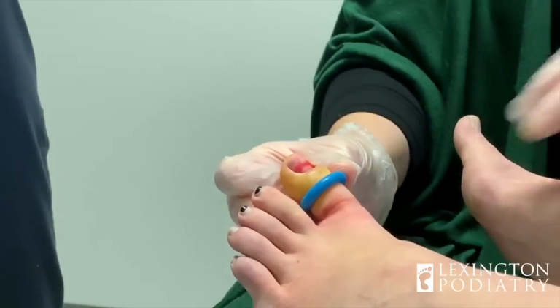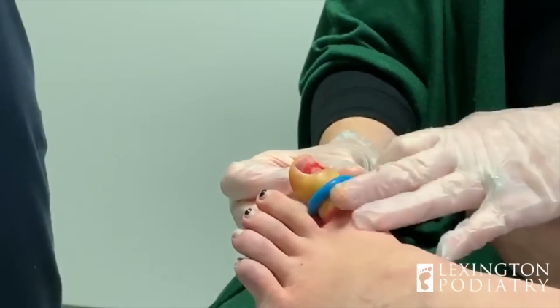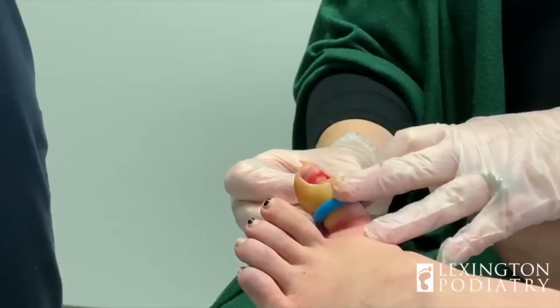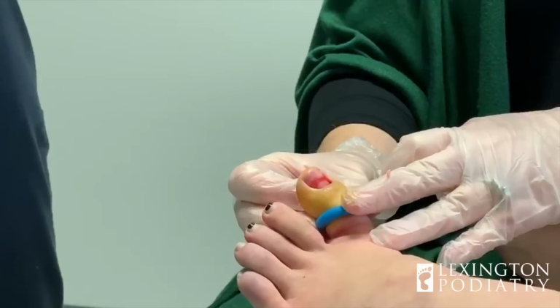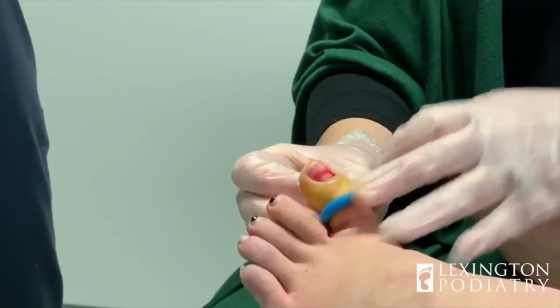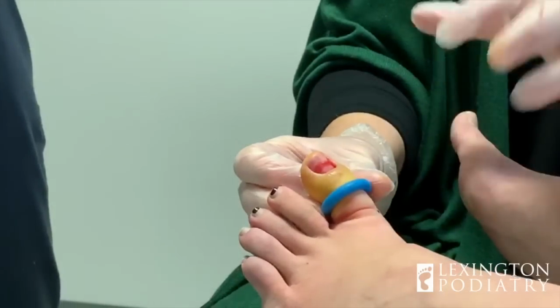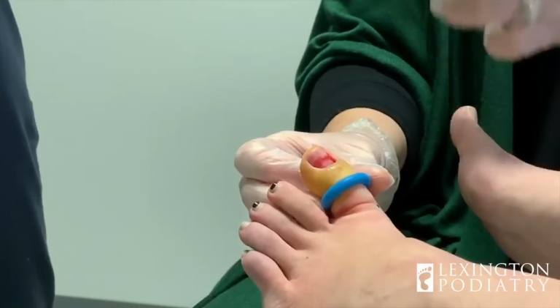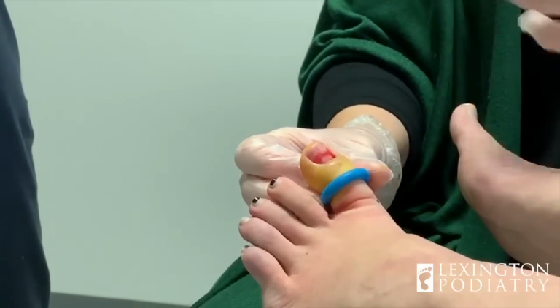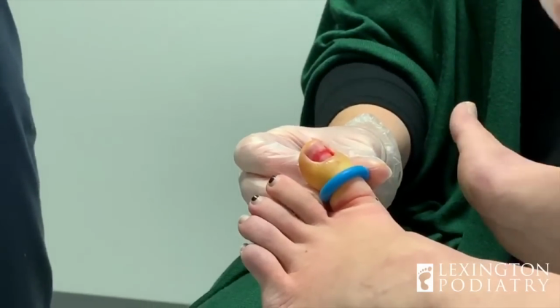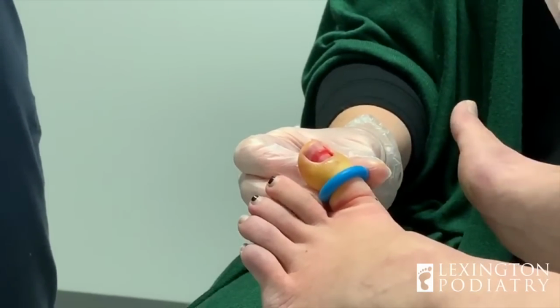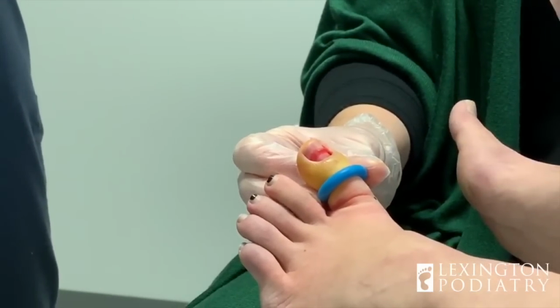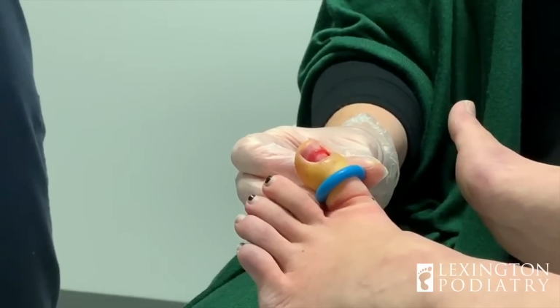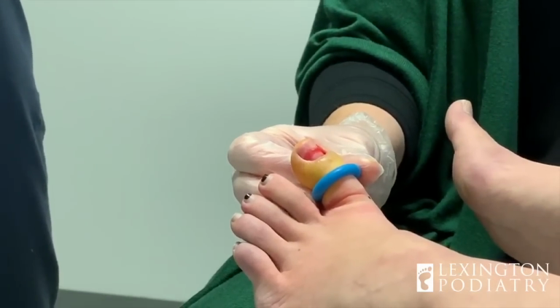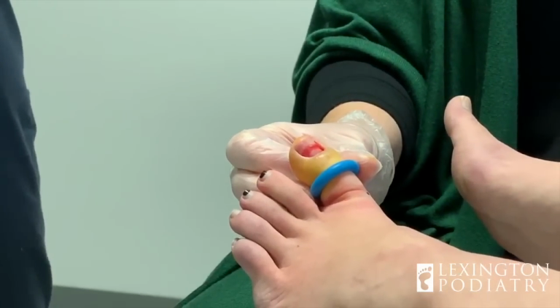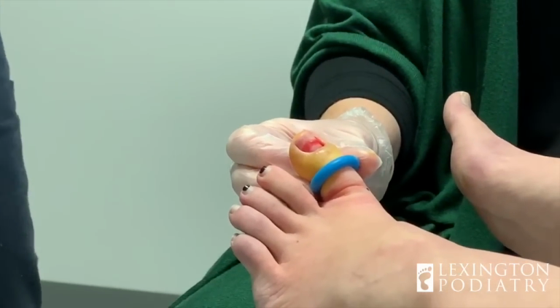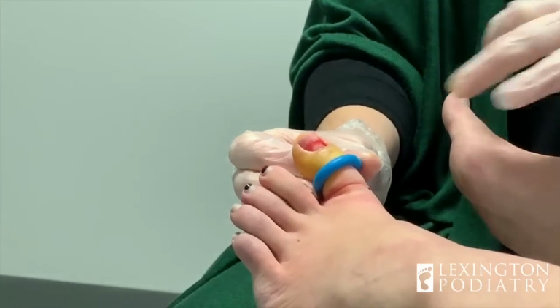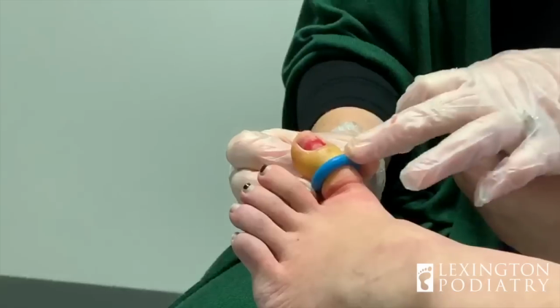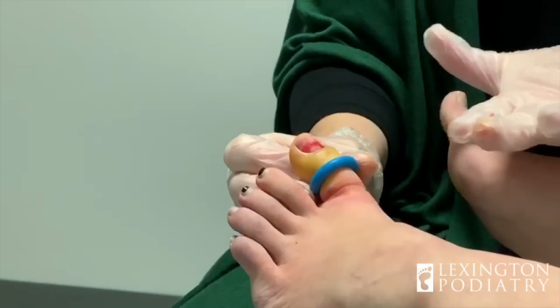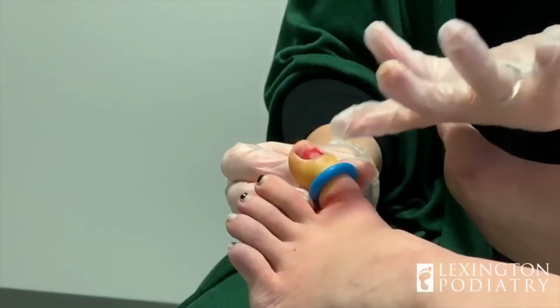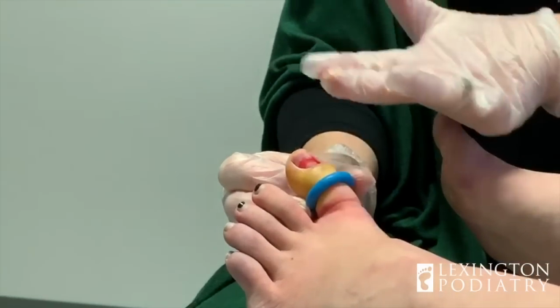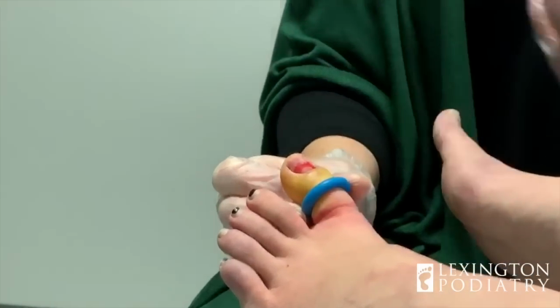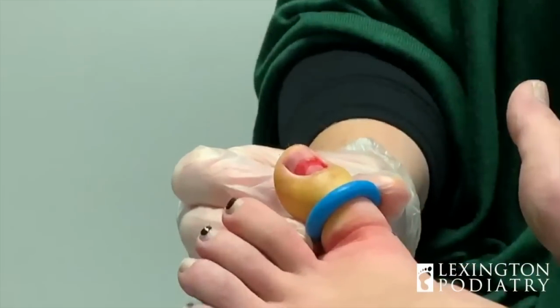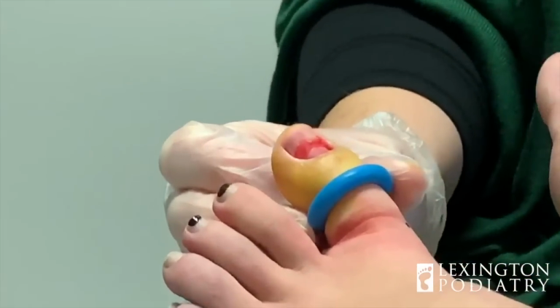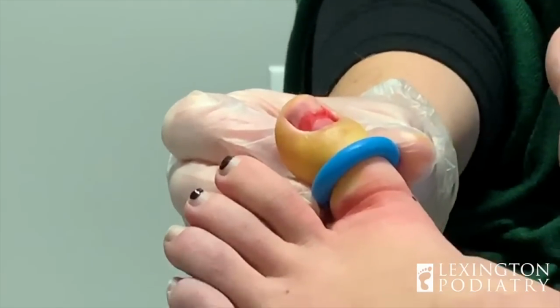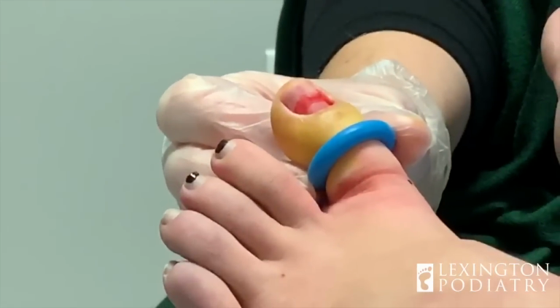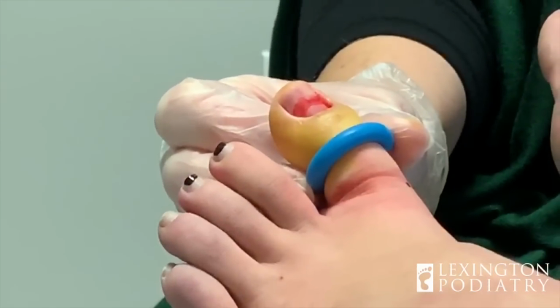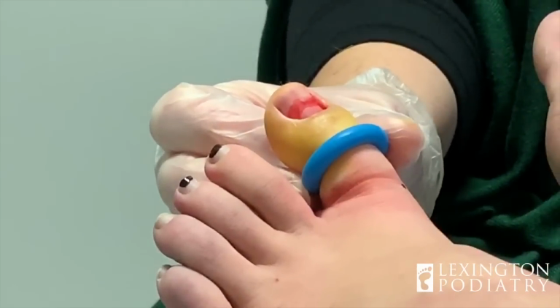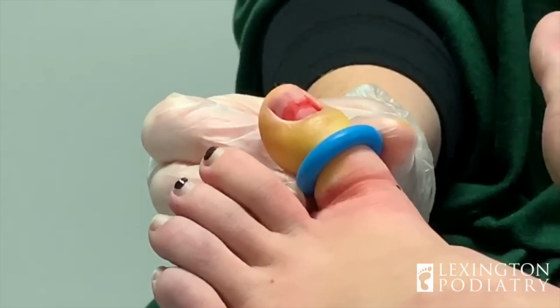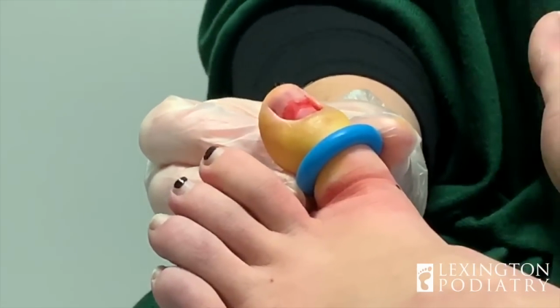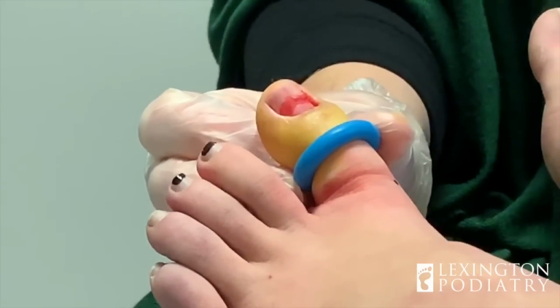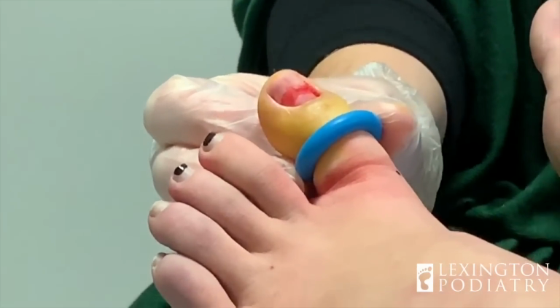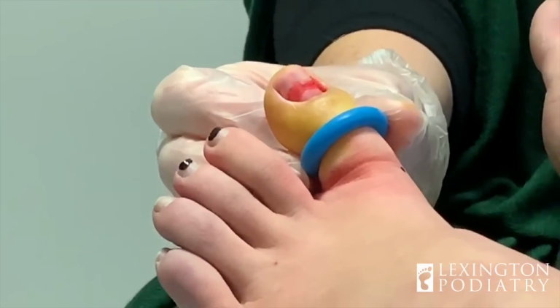So what's going to happen is tomorrow it's going to be bloody and the dressing is probably going to be stuck to it. But that's okay — you'll just soak it and it'll come off. This will just fill in and it'll be nice and flesh colored. And then a nail will just start to grow right in within a few months.